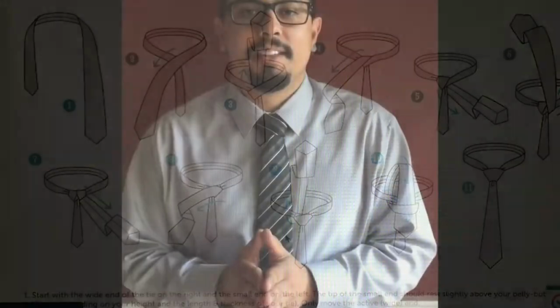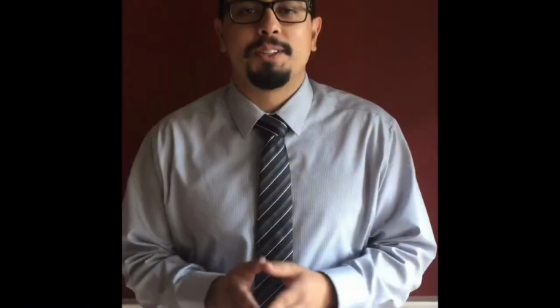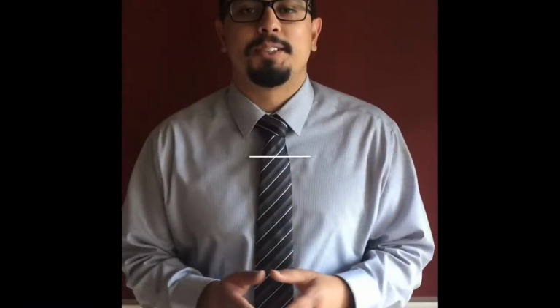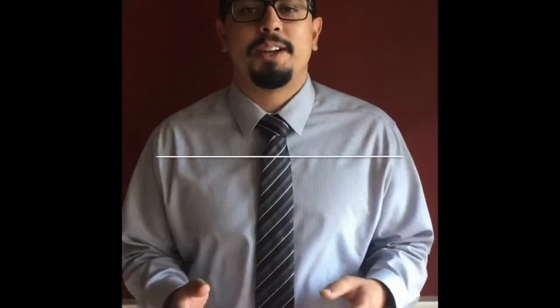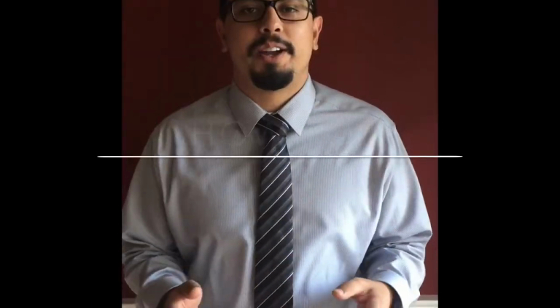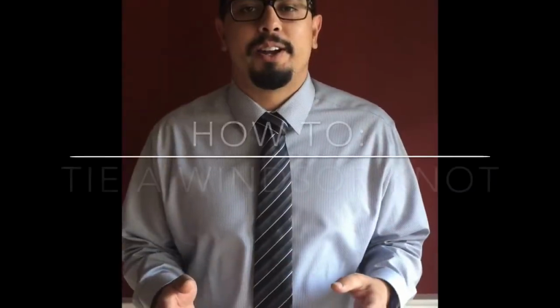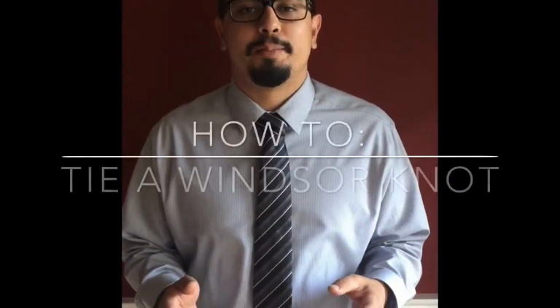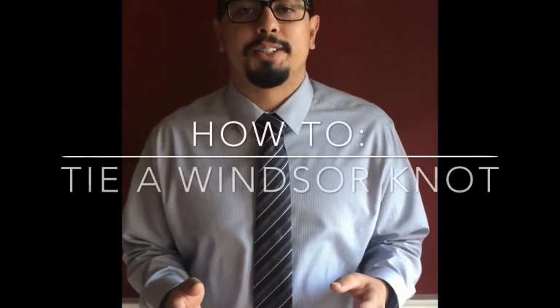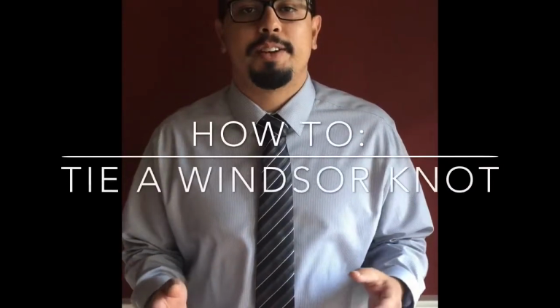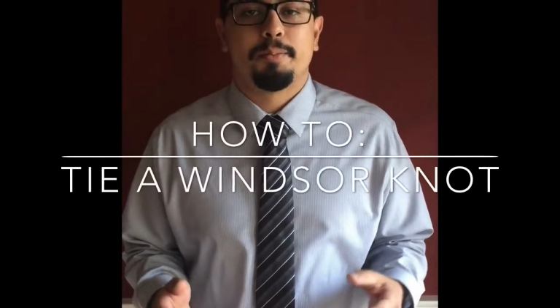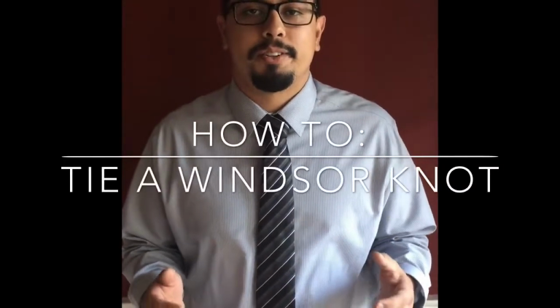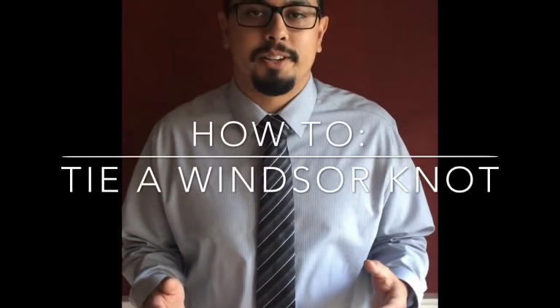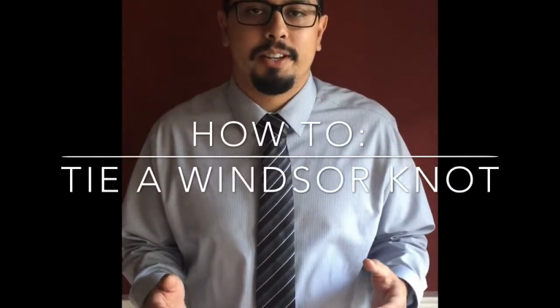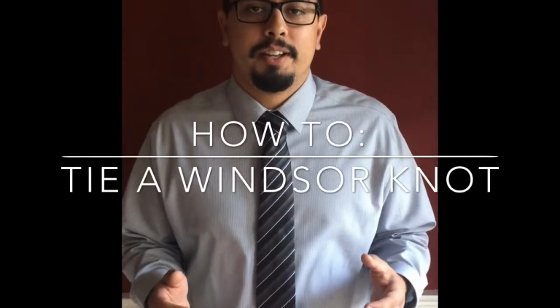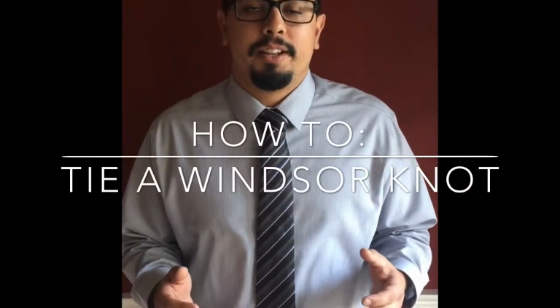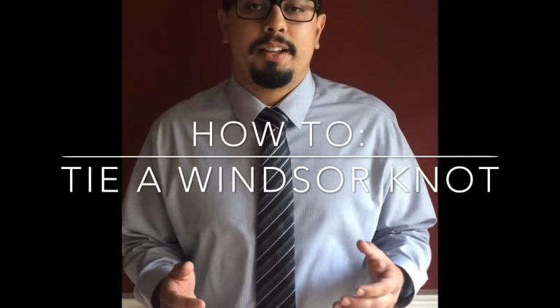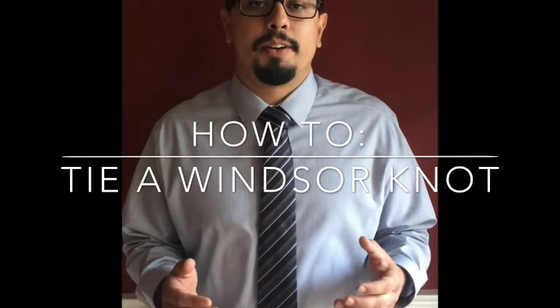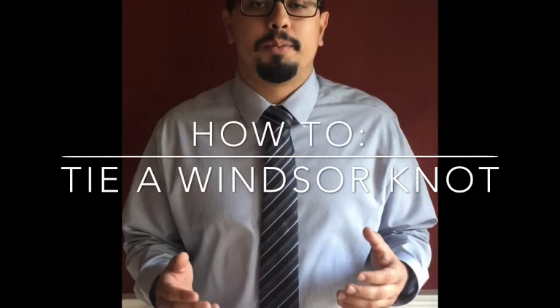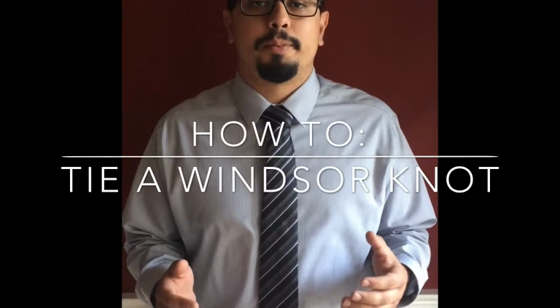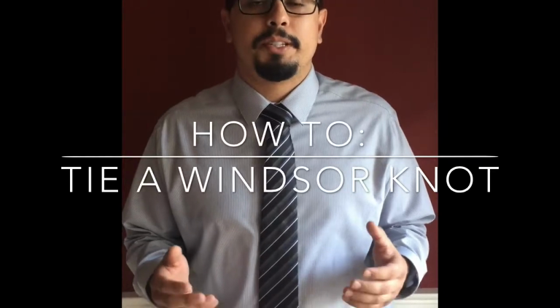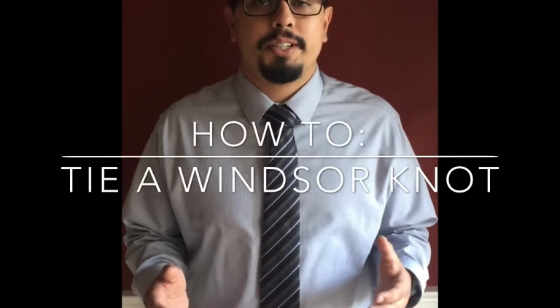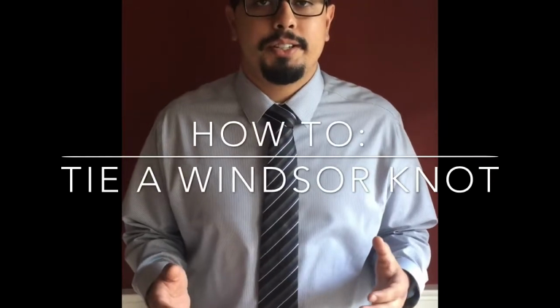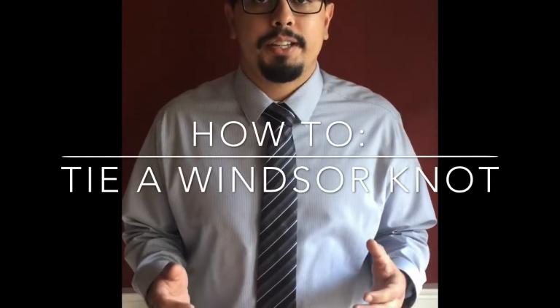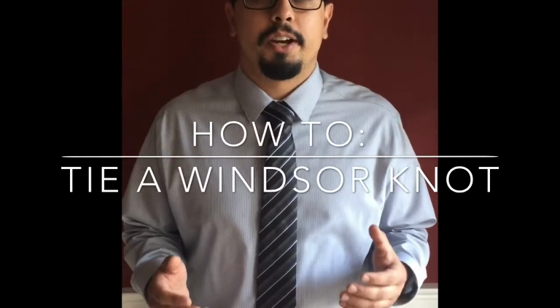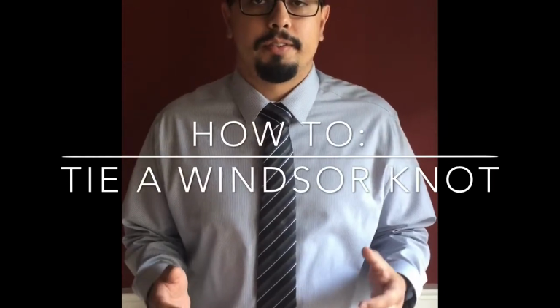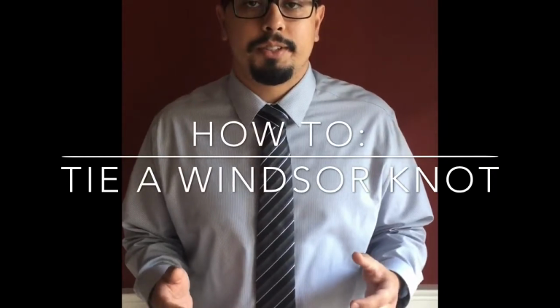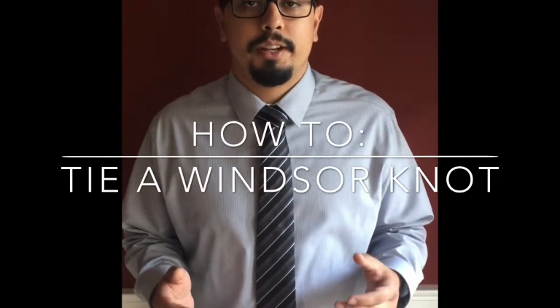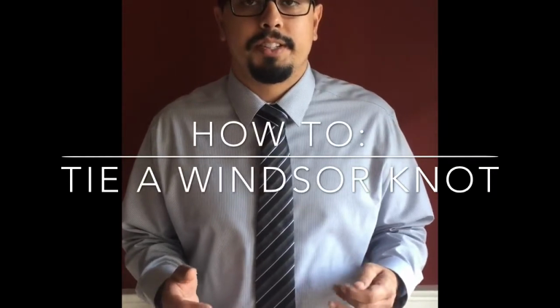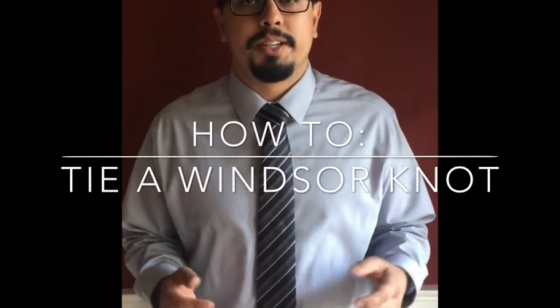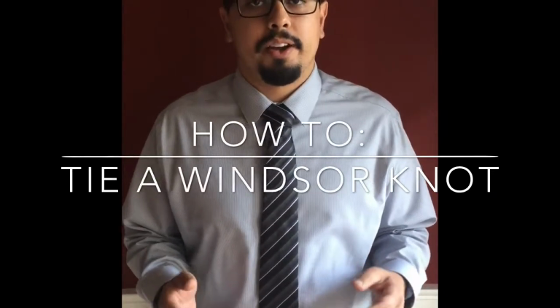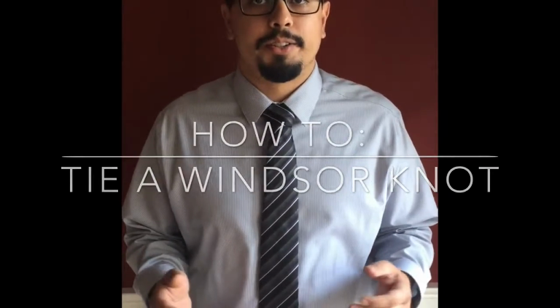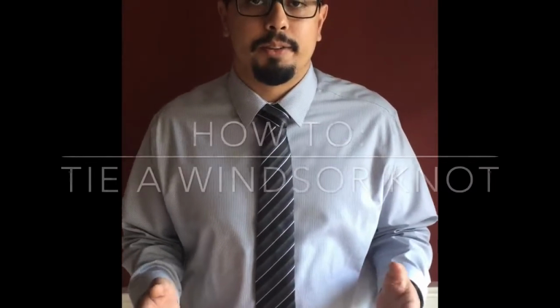The Windsor knot is a wide triangular knot that projects confidence and a professional look. It's very suitable for business presentations and job interviews. The steps to tie the knot are as follows.